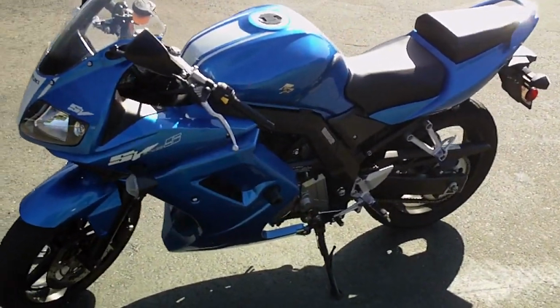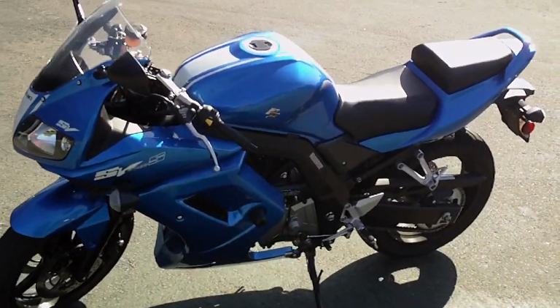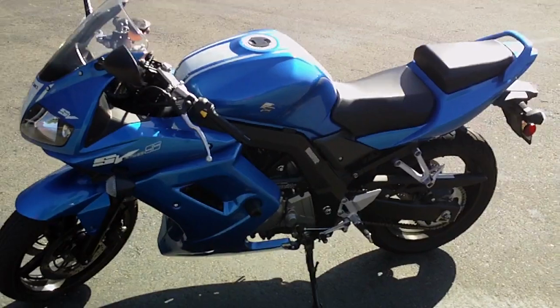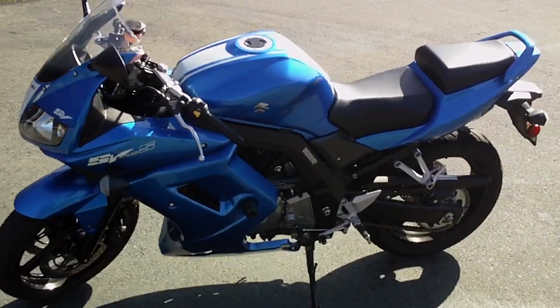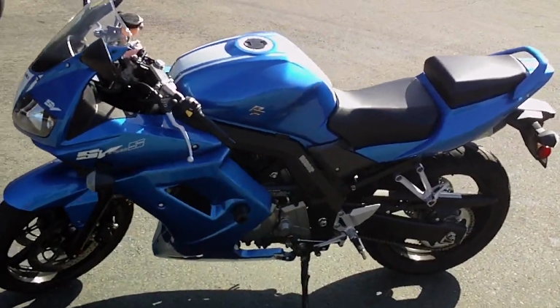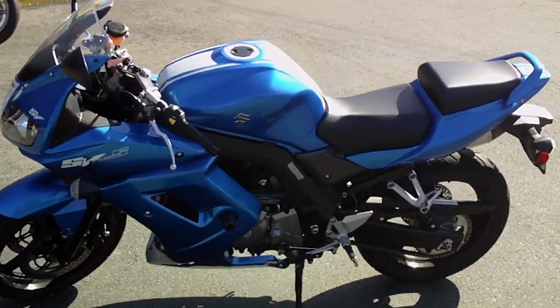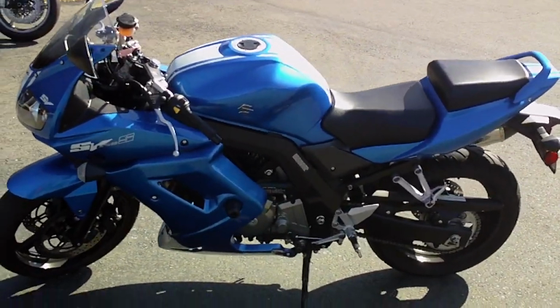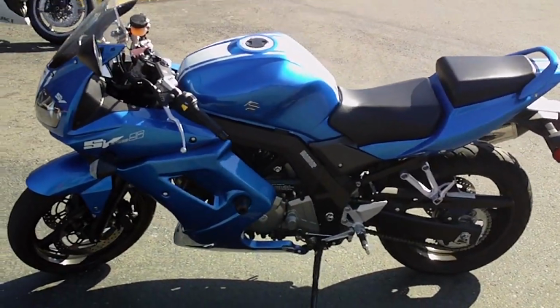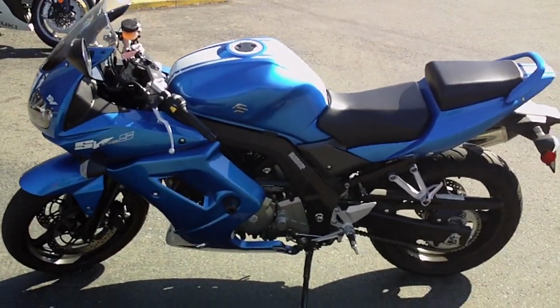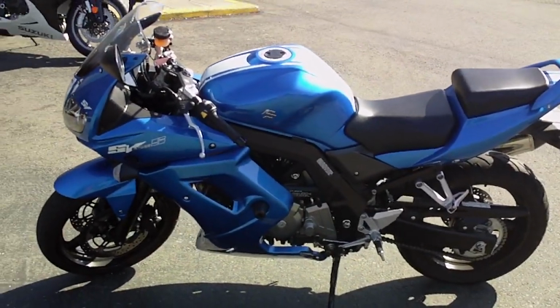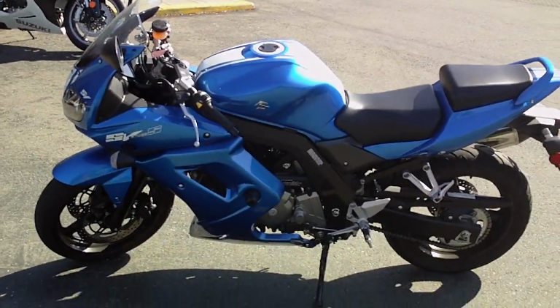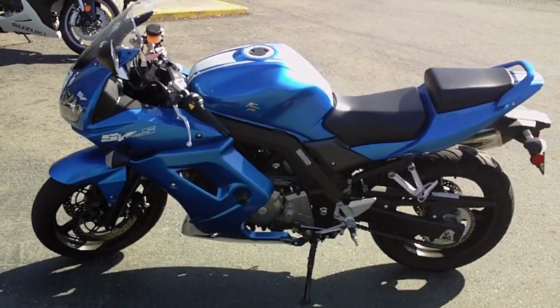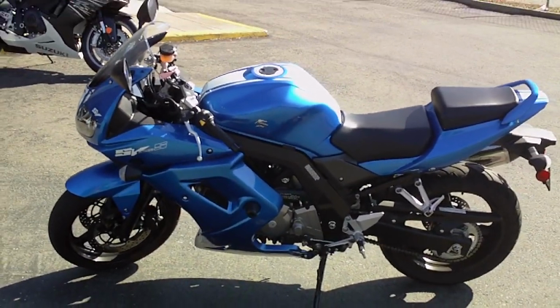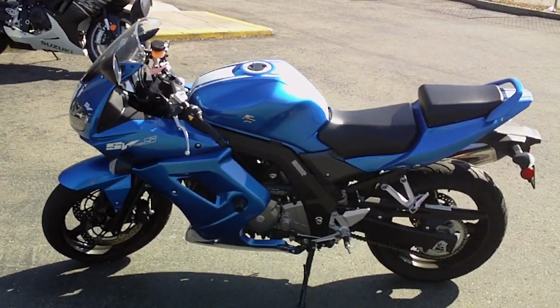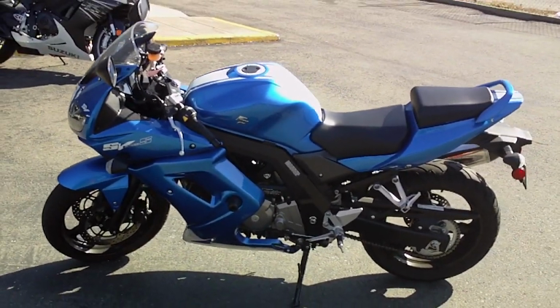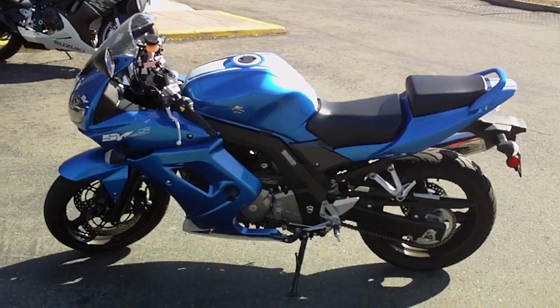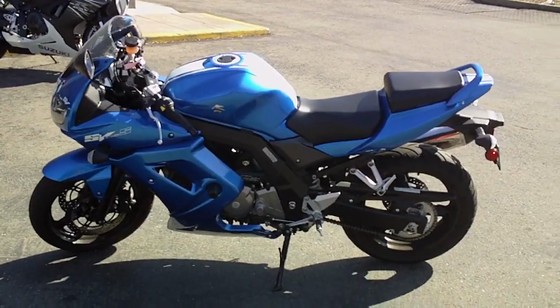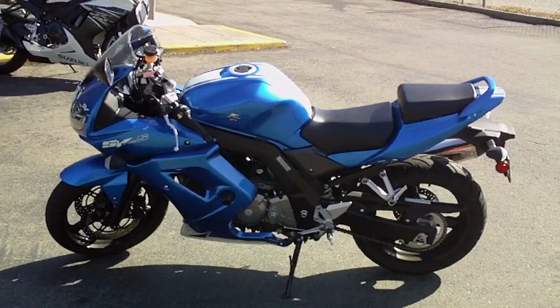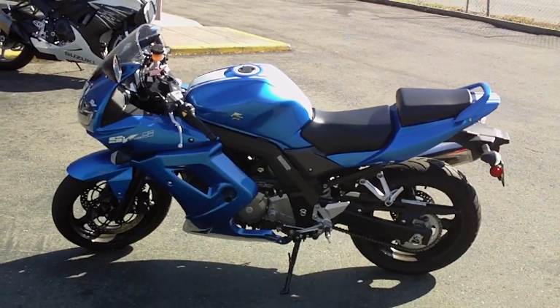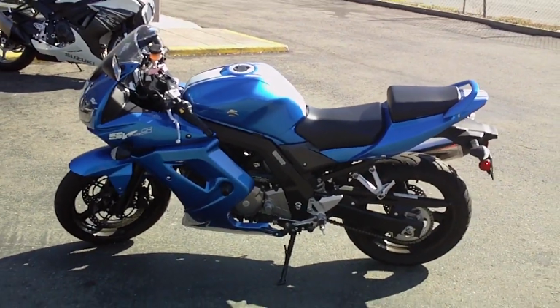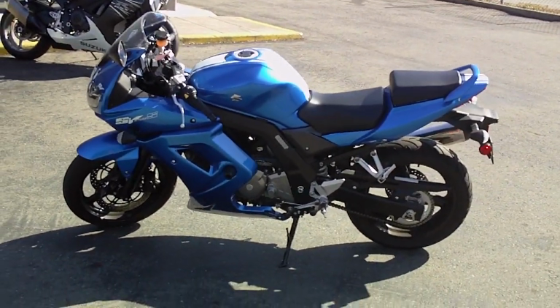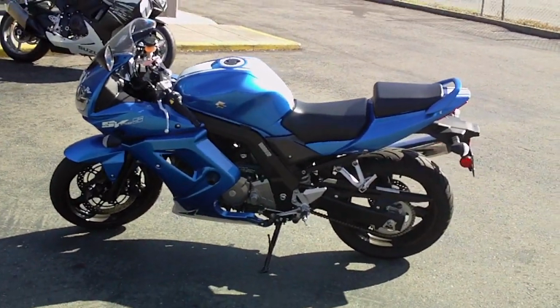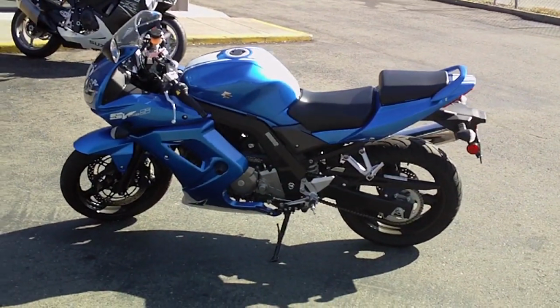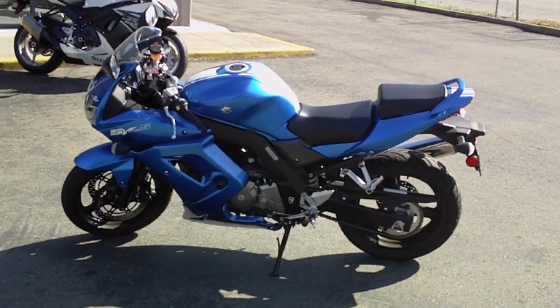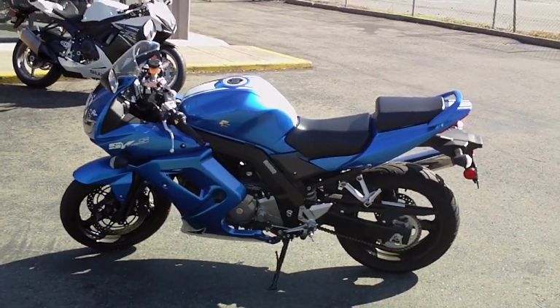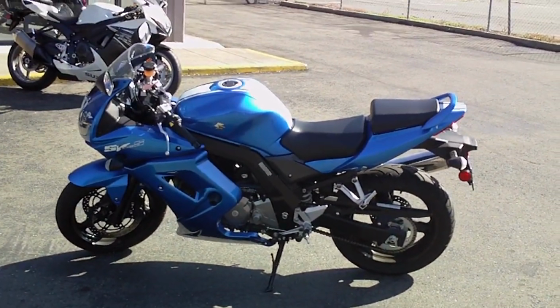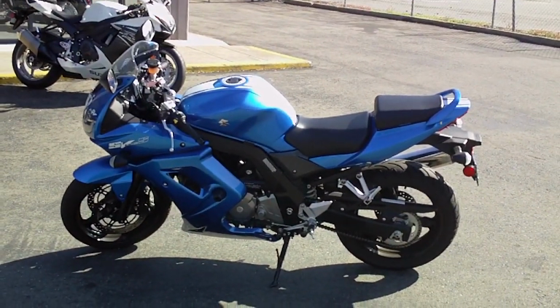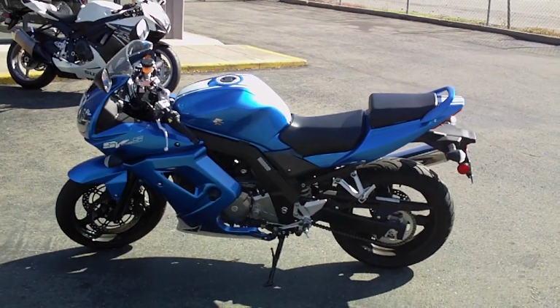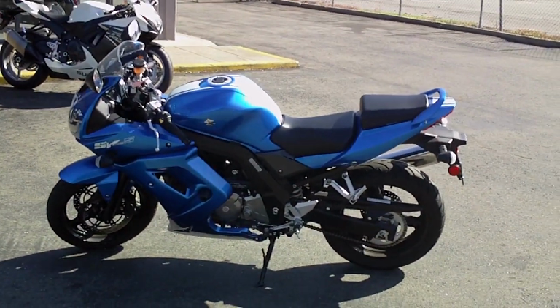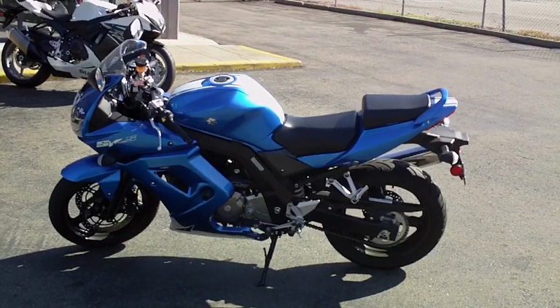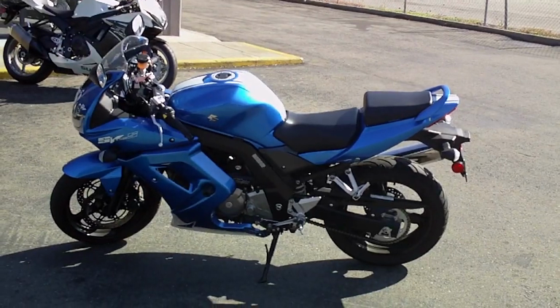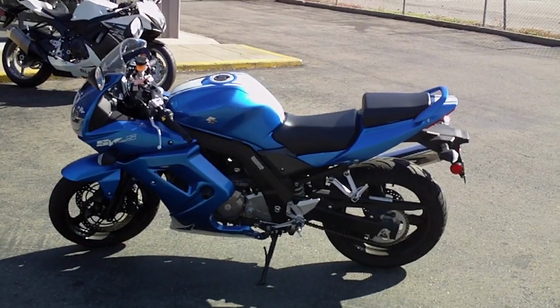This bike is still under the manufacturer warranty. There are extended warranties available as well as great Suzuki financing. This bike is only $5,499 here at Contra Costa Power Sports.